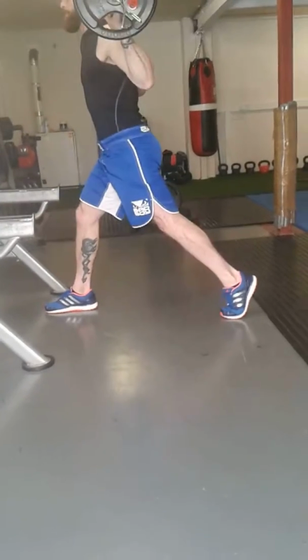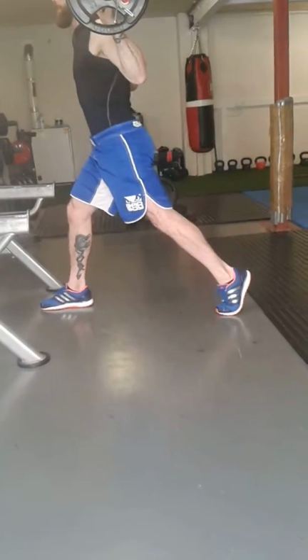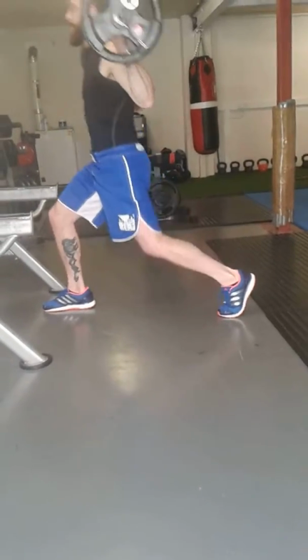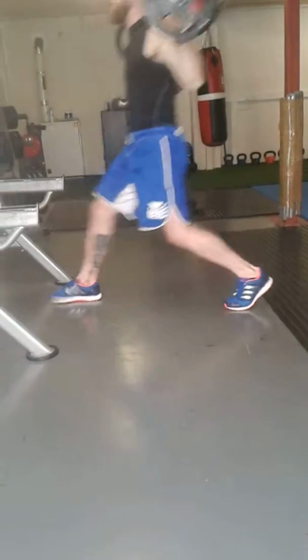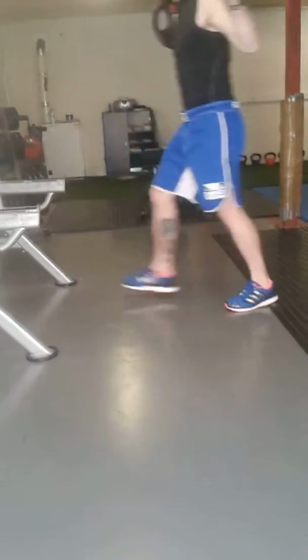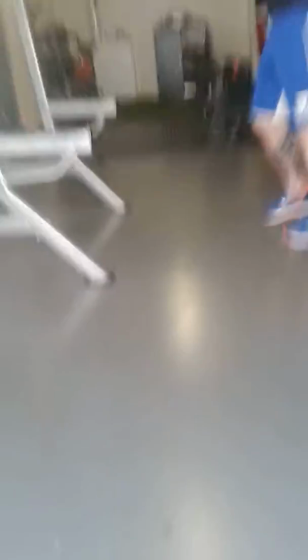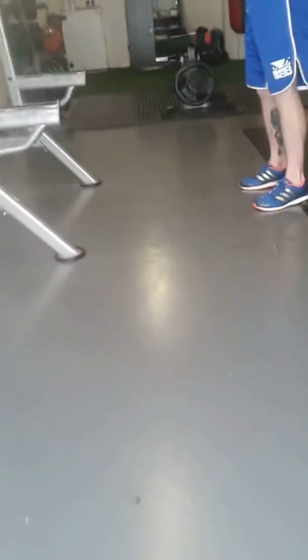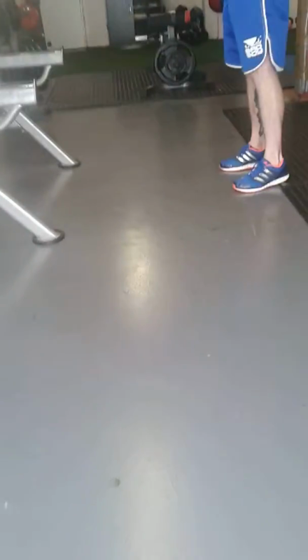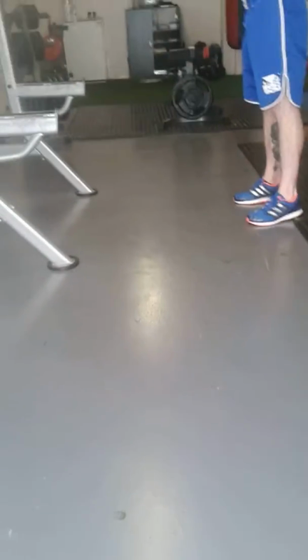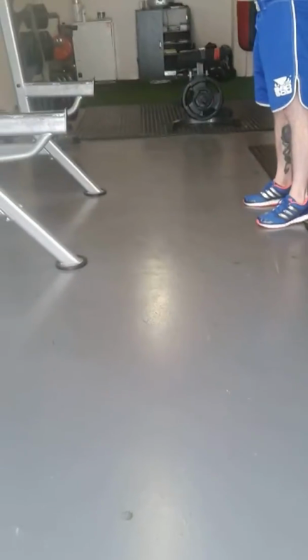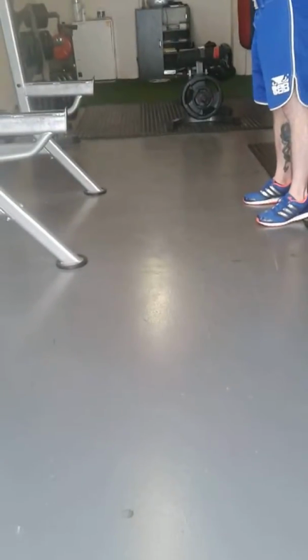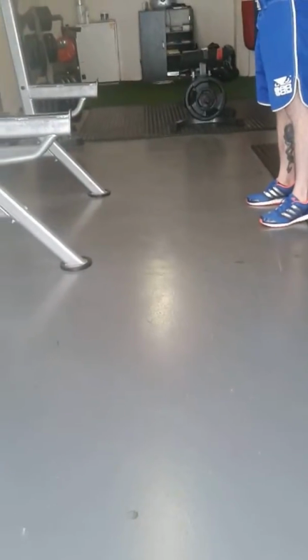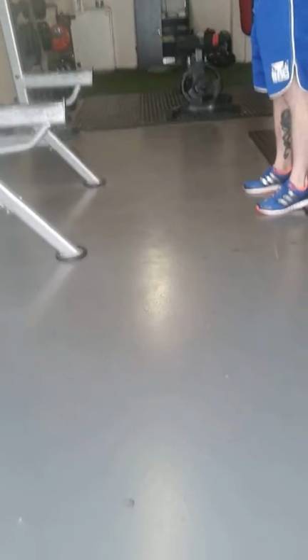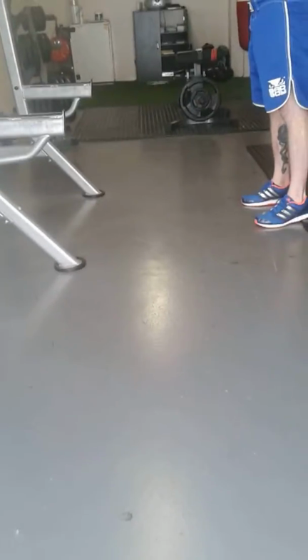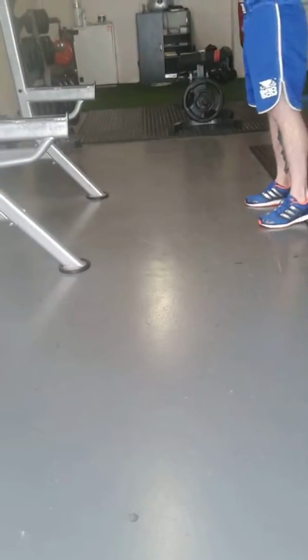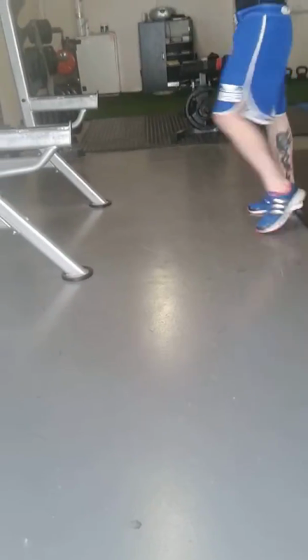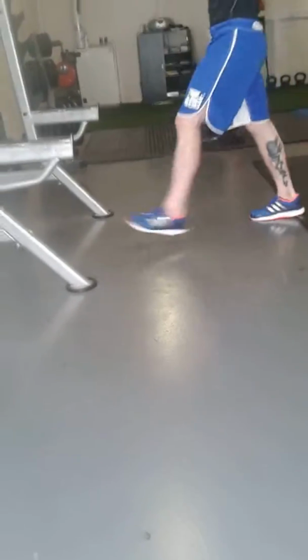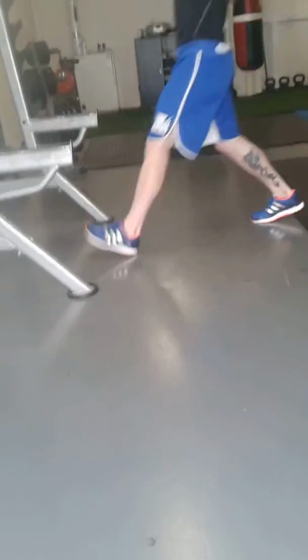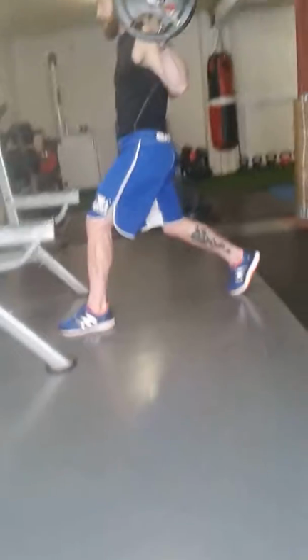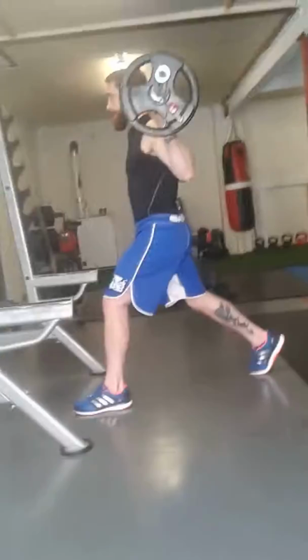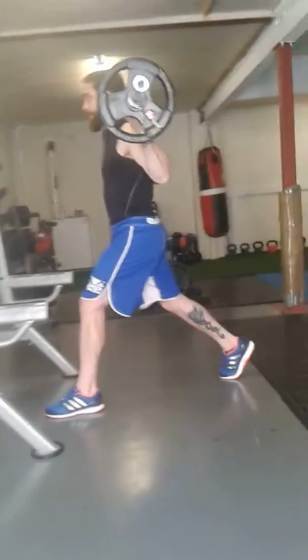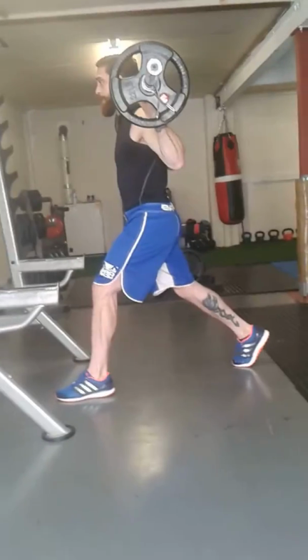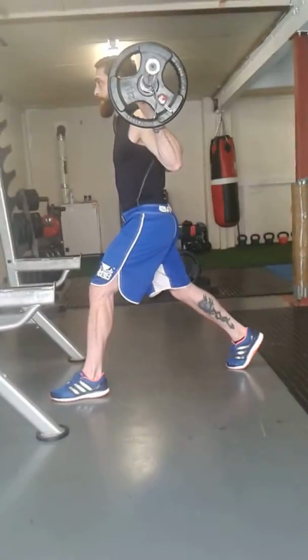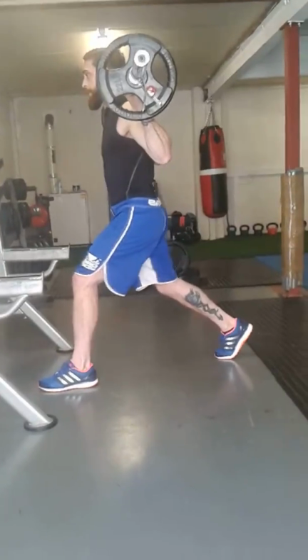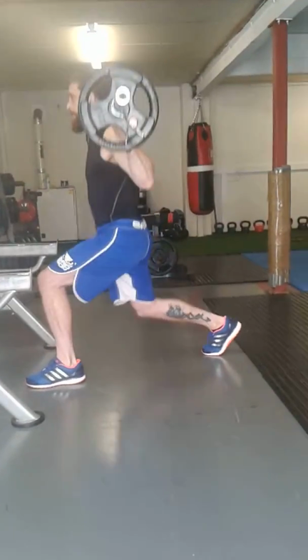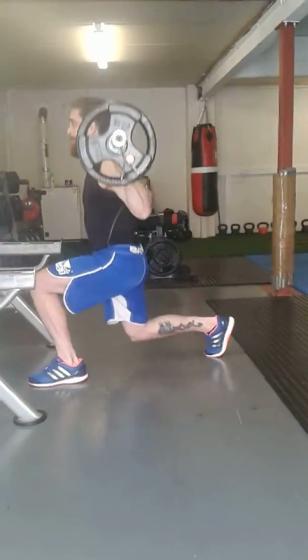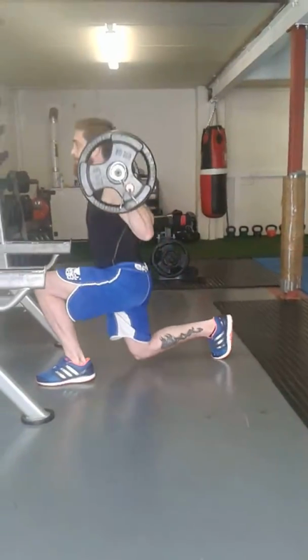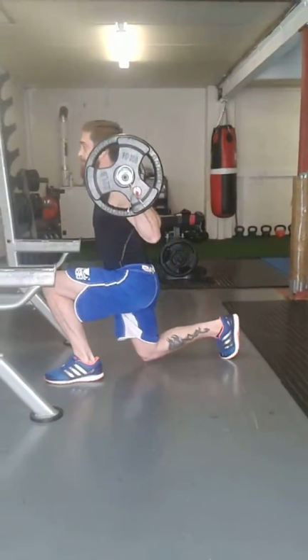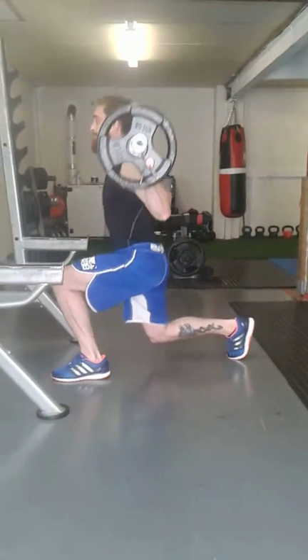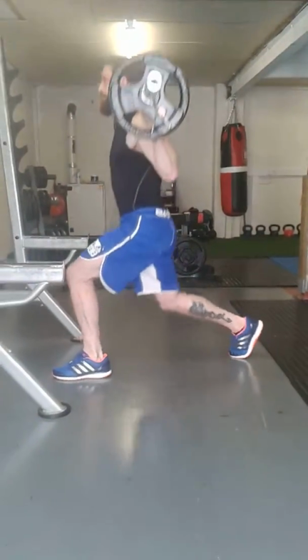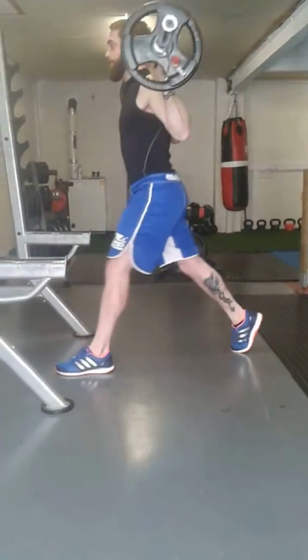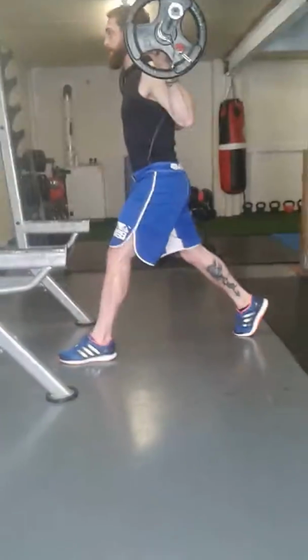Up and back. Okay, so we're going to go with the left leg now. One...